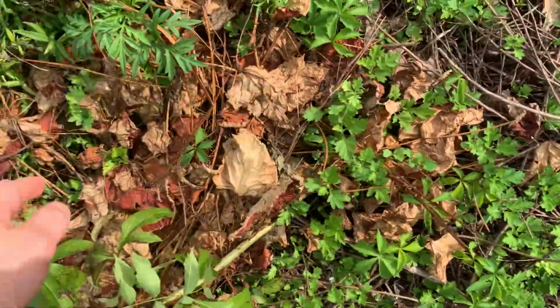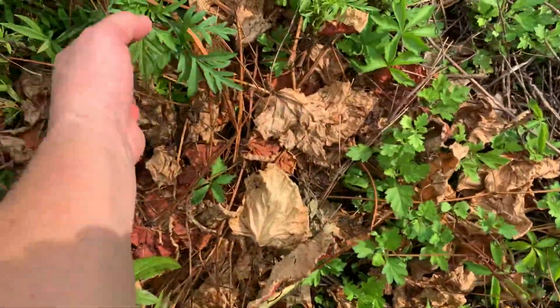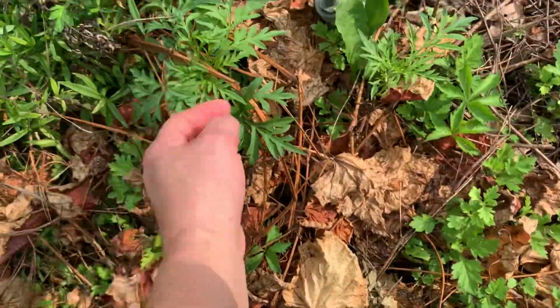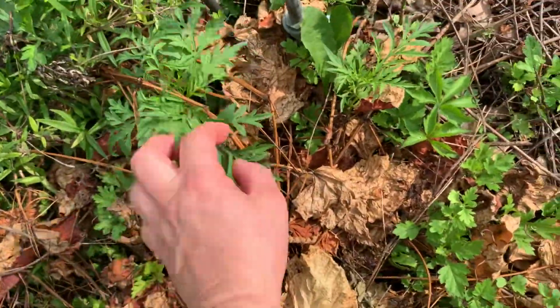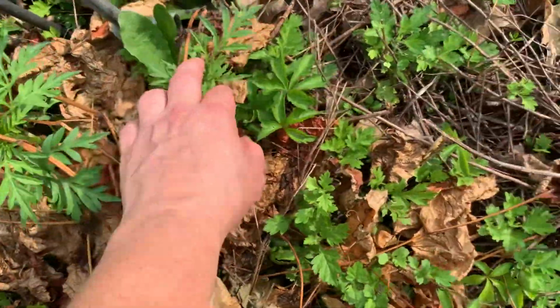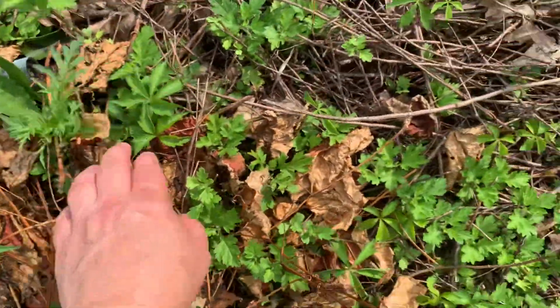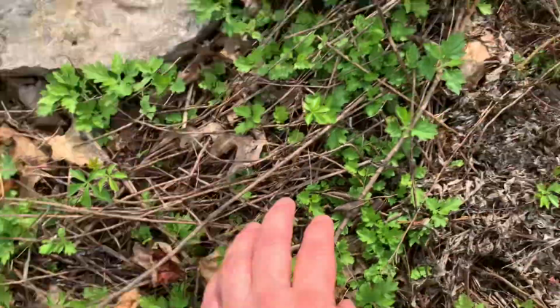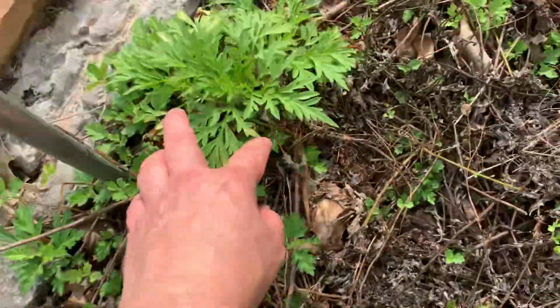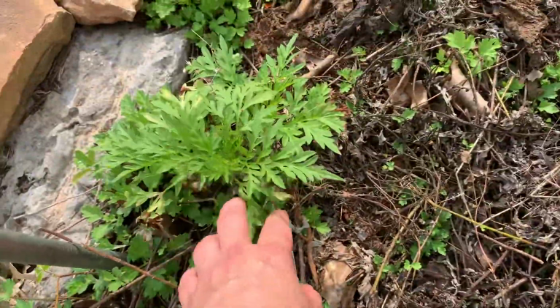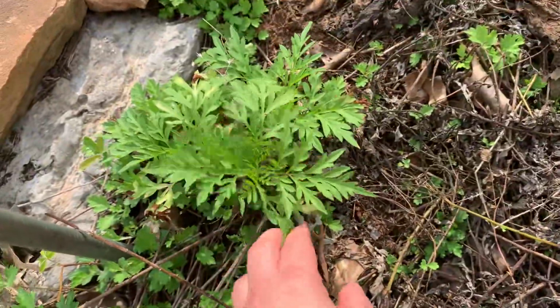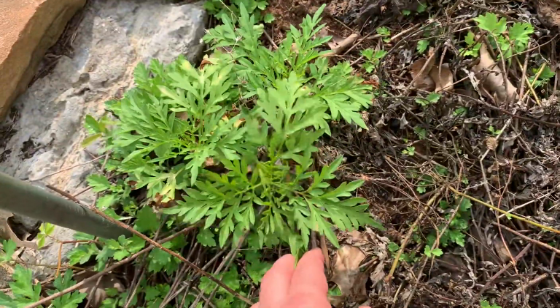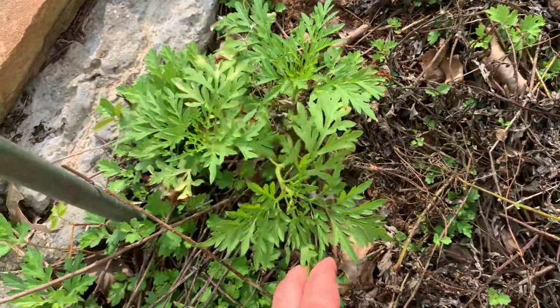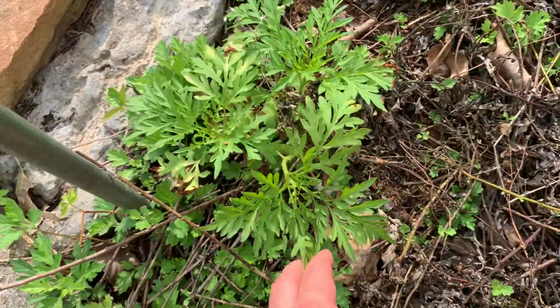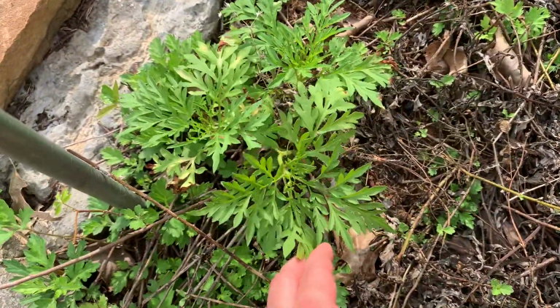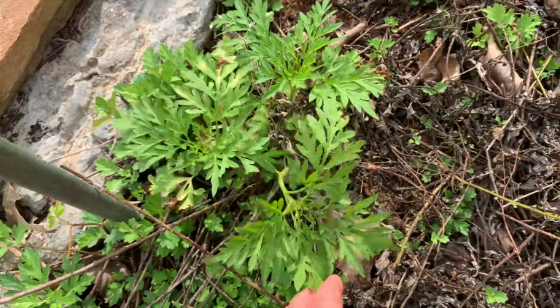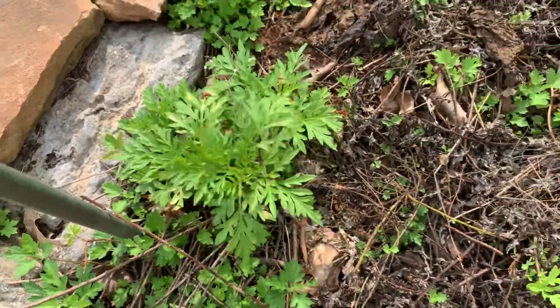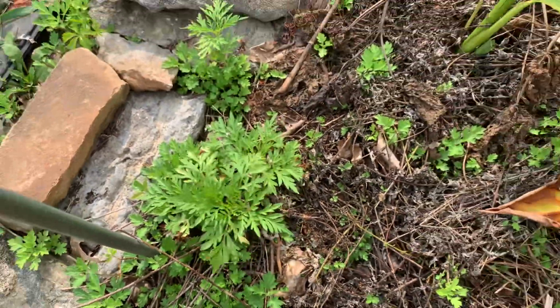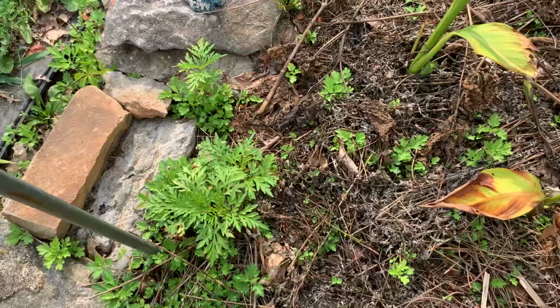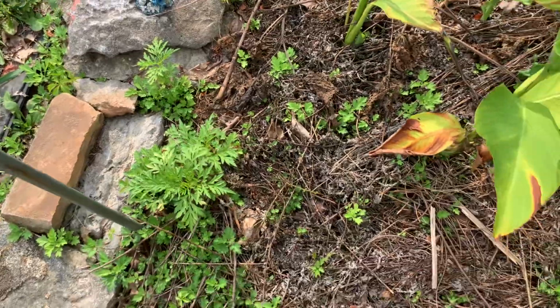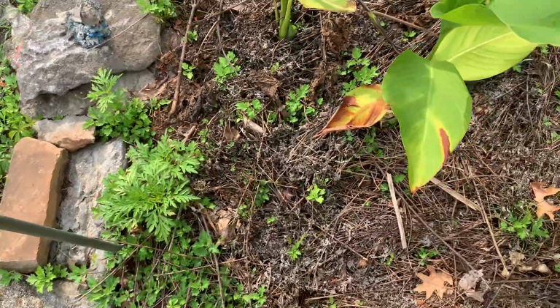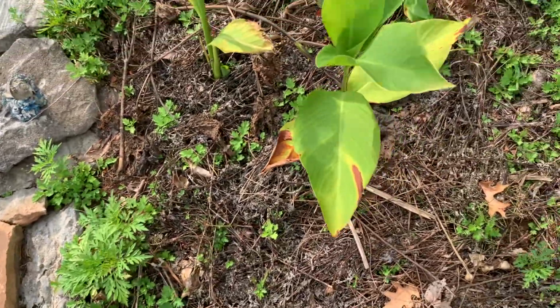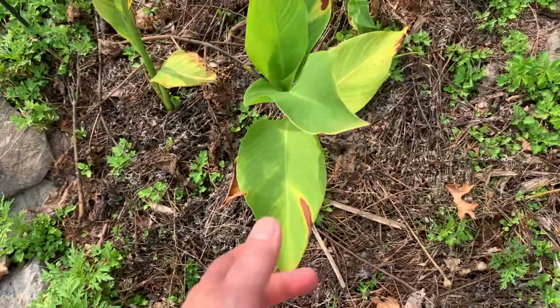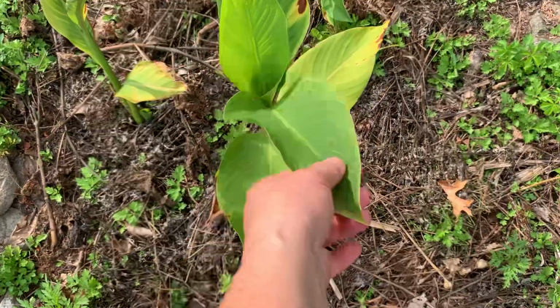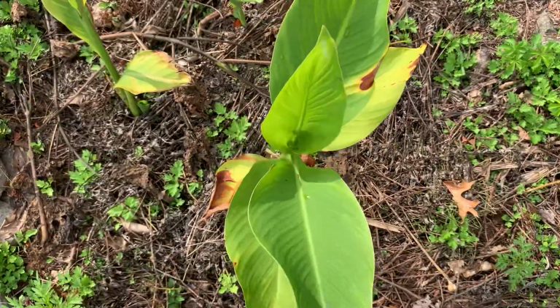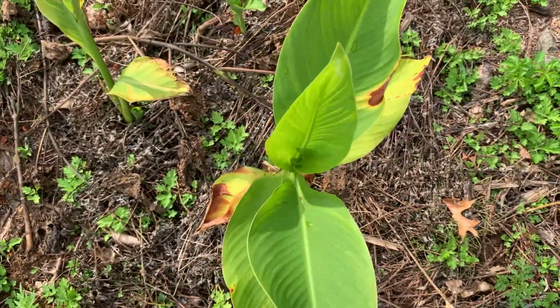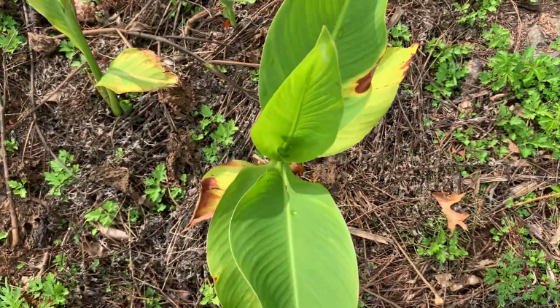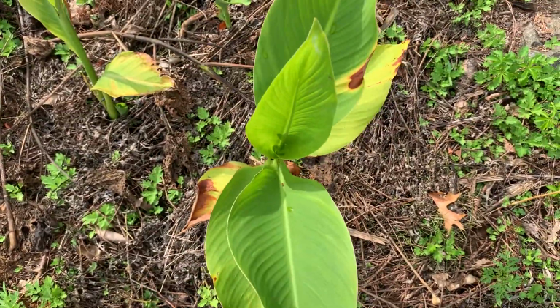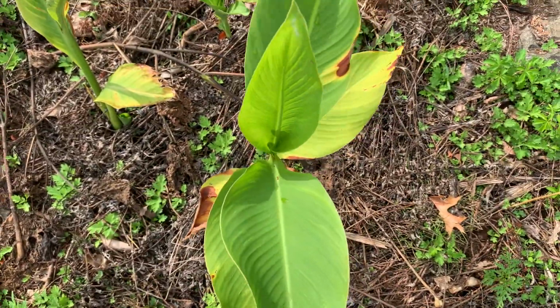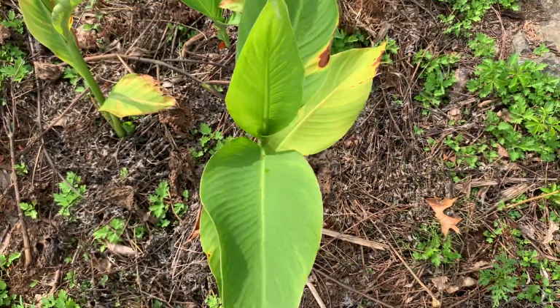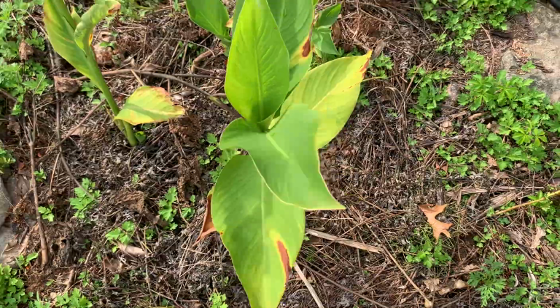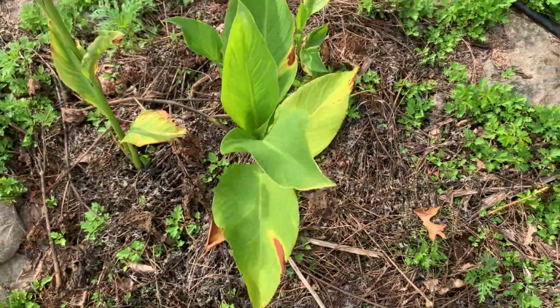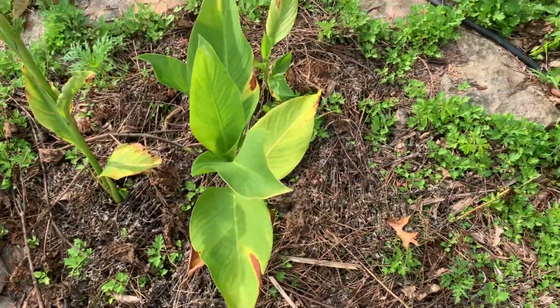I've transplanted some cosmos over here. They looked very poorly at first - they just flopped over and were like, no, life is terrible. And they finally did perk up. These cannas are turning out really well.